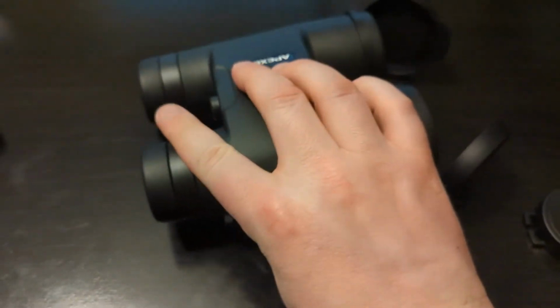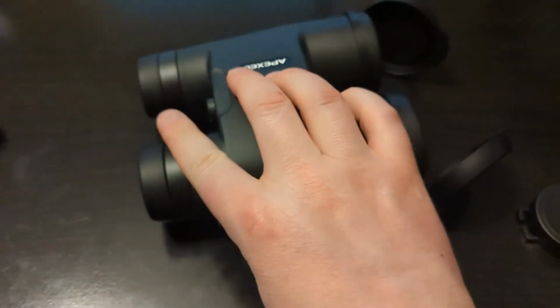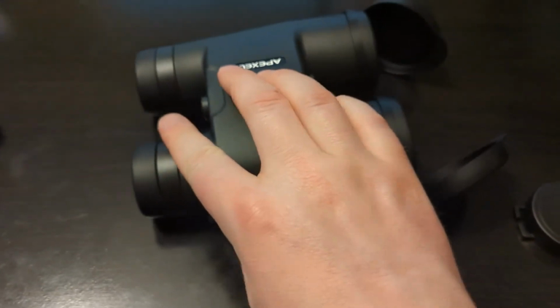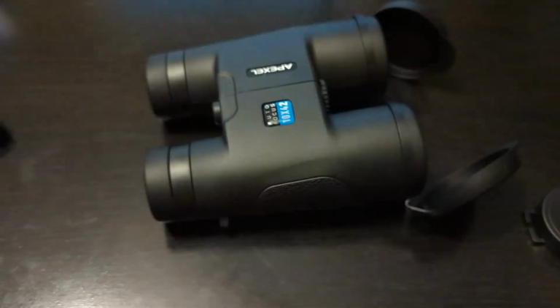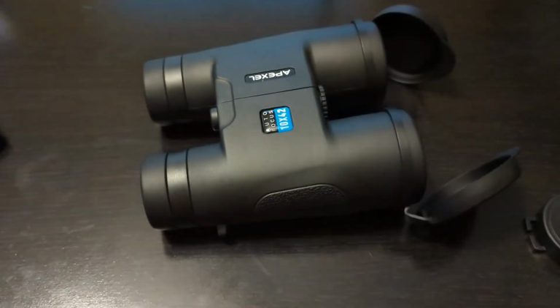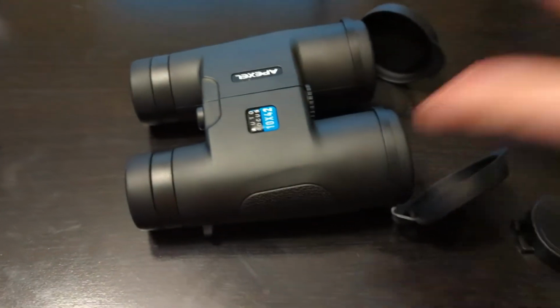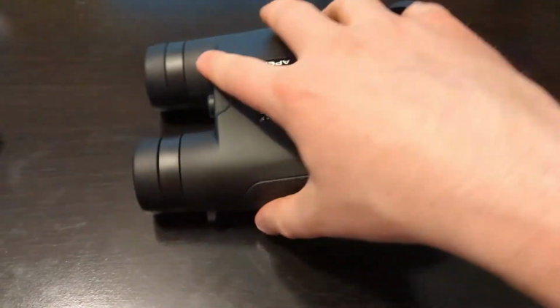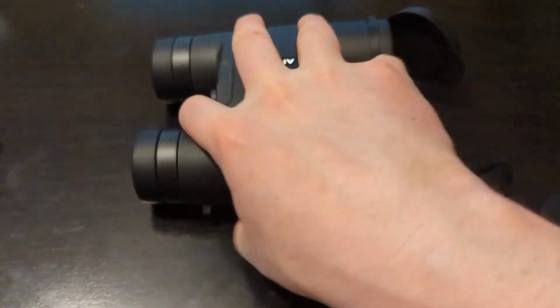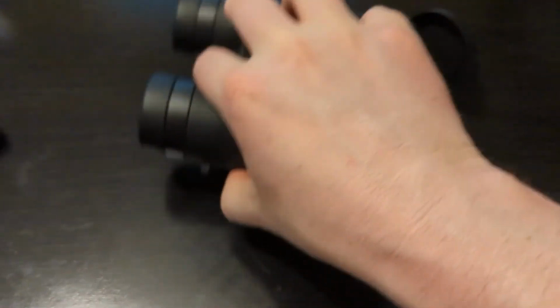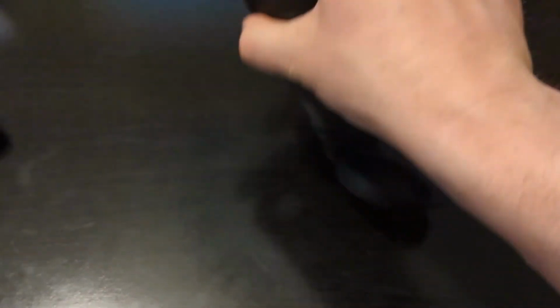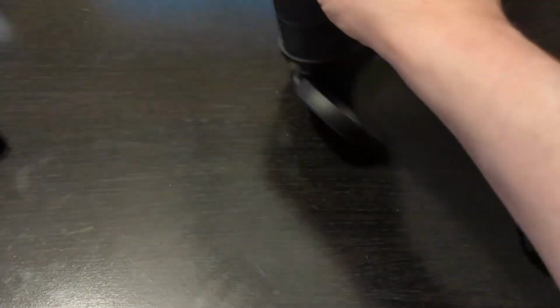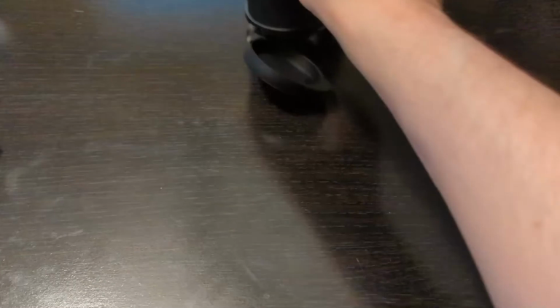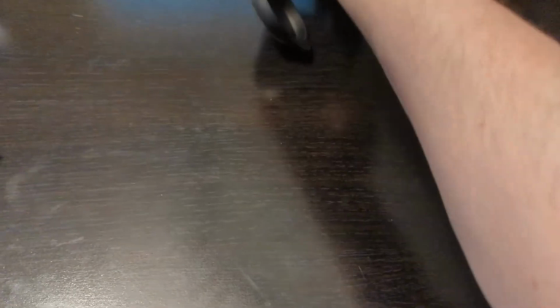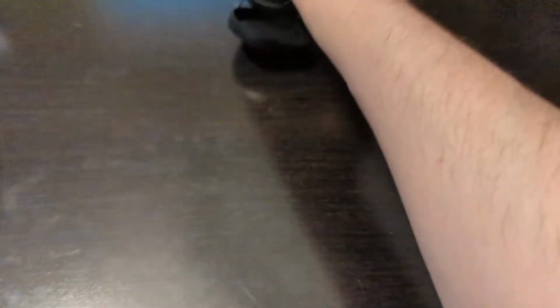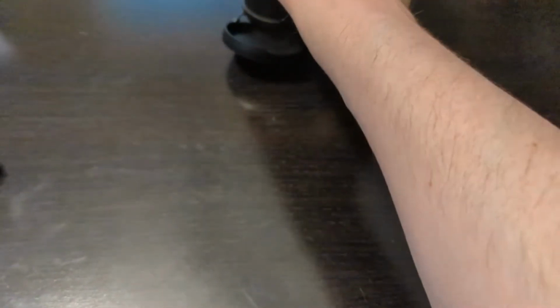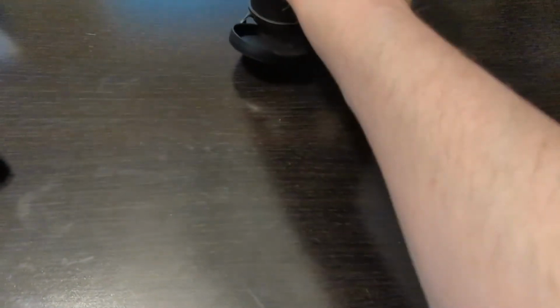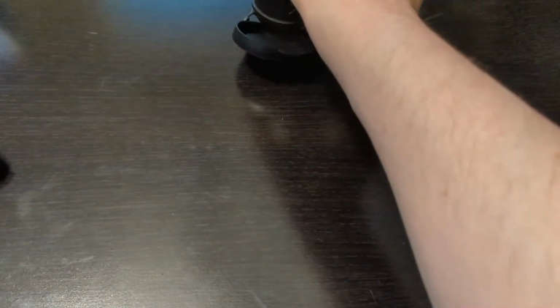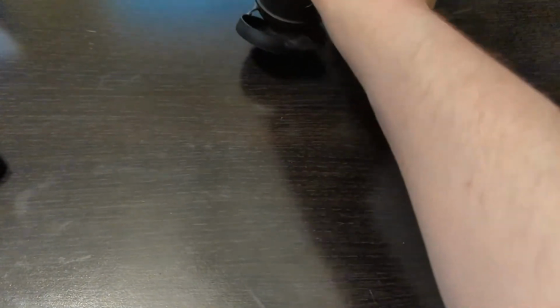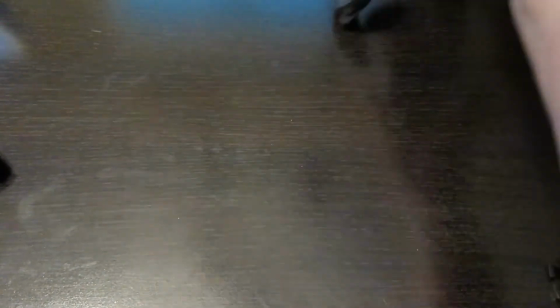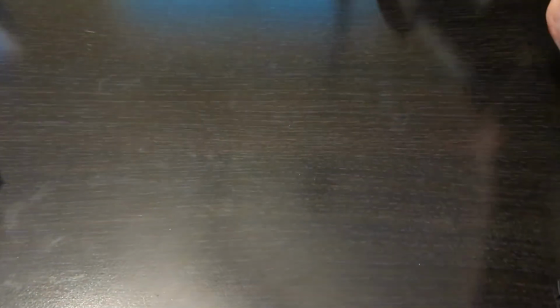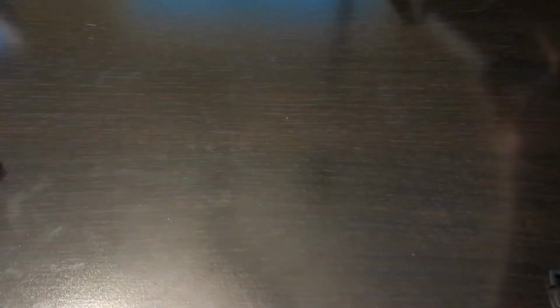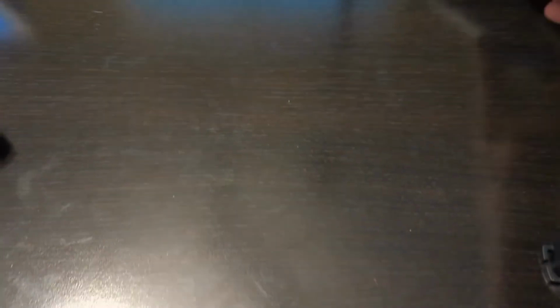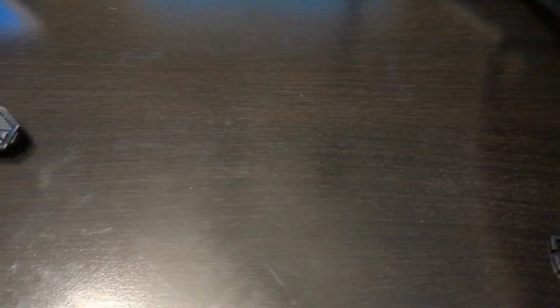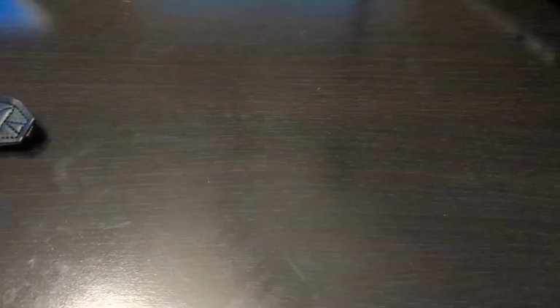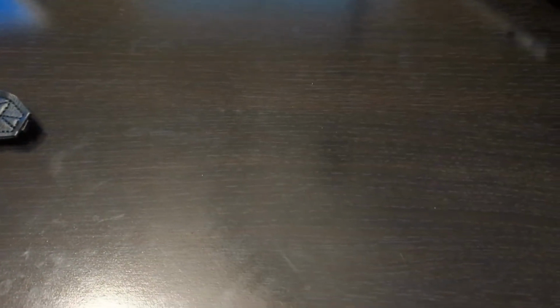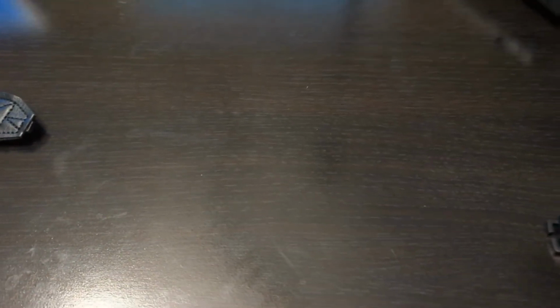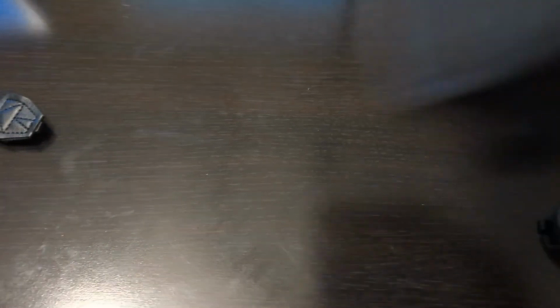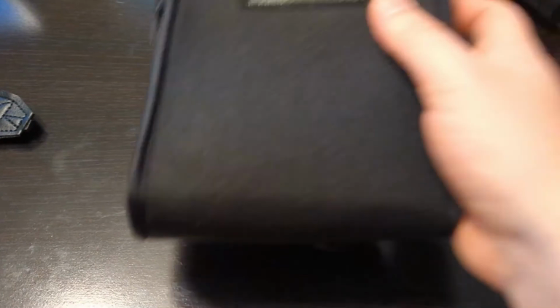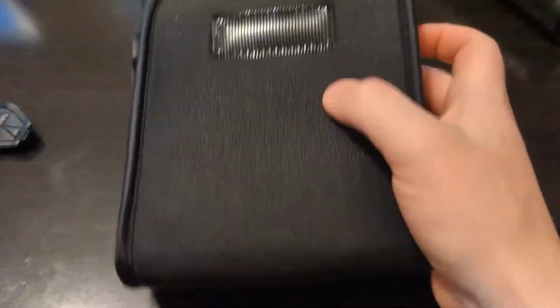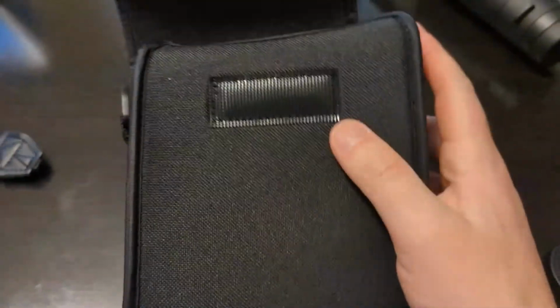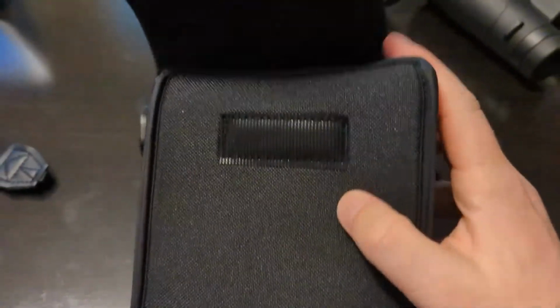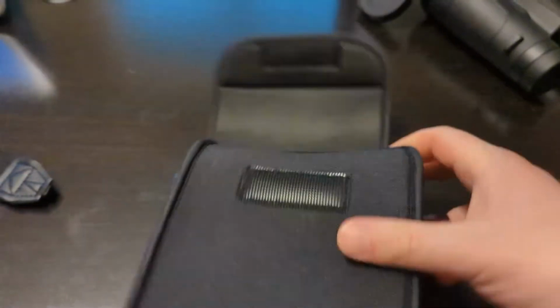All you need is included. Afraid of this not working as described? There's a lifetime replacement with no charge on these binoculars.